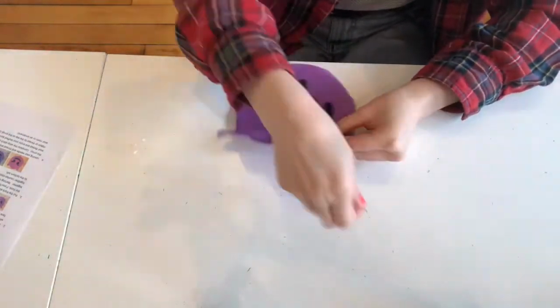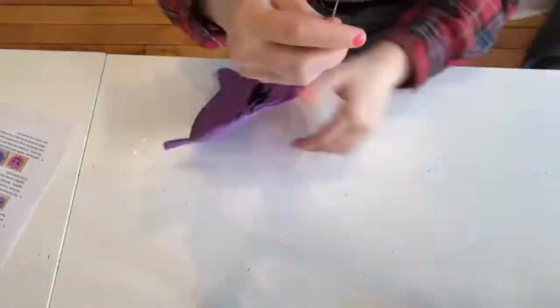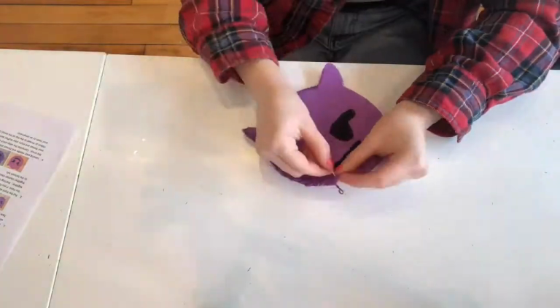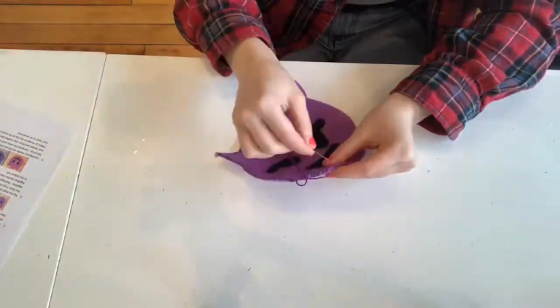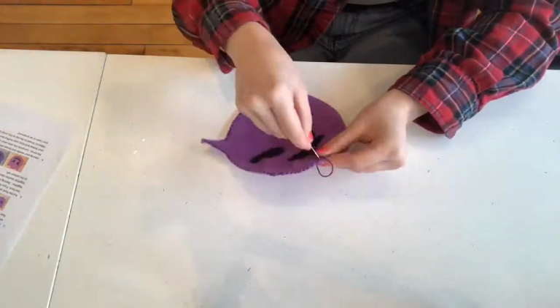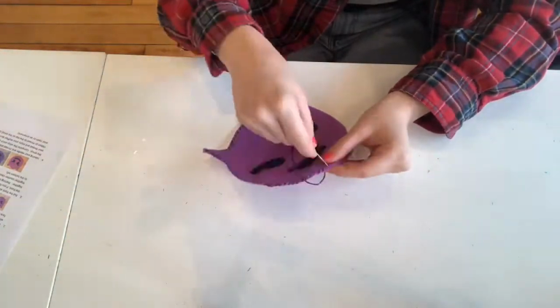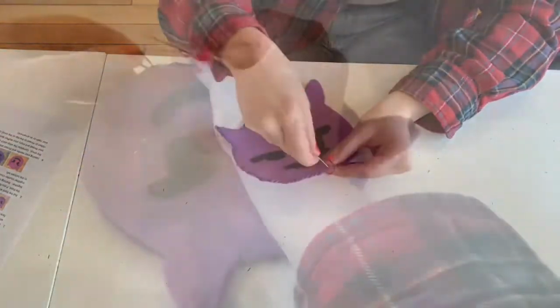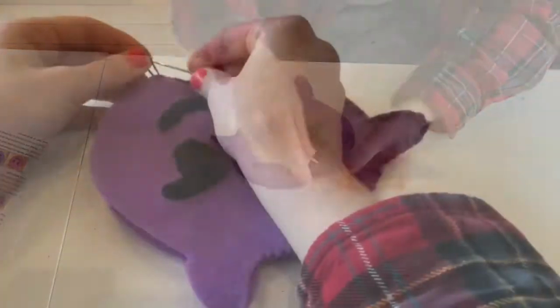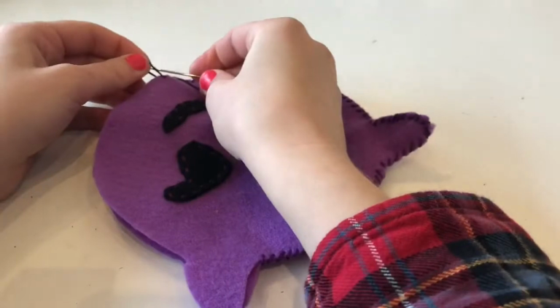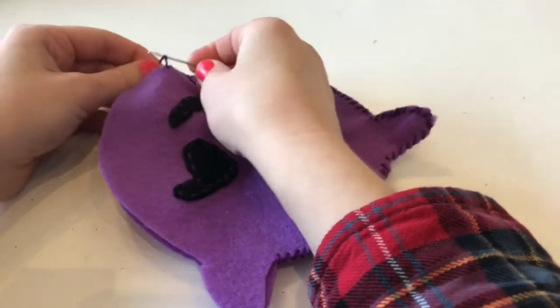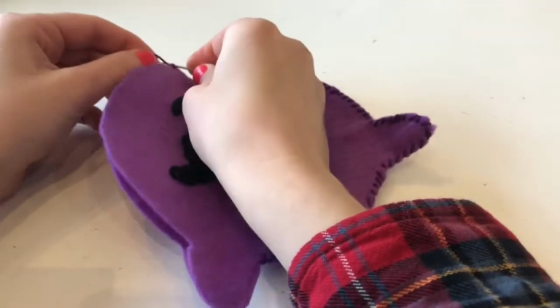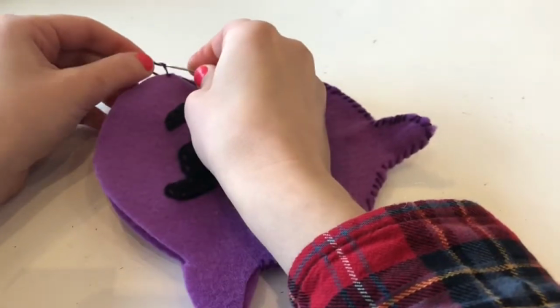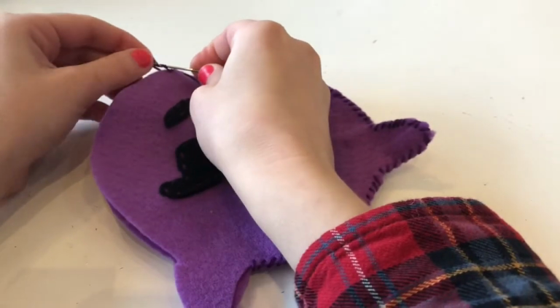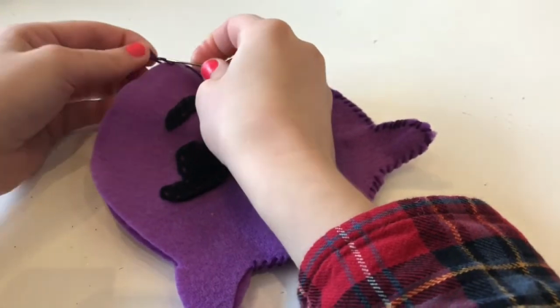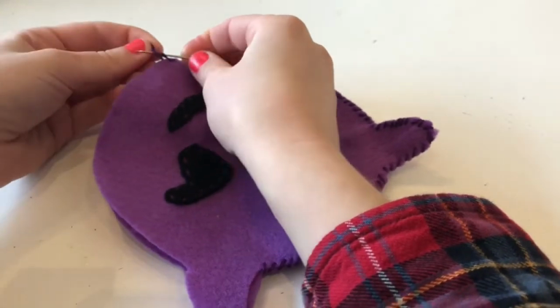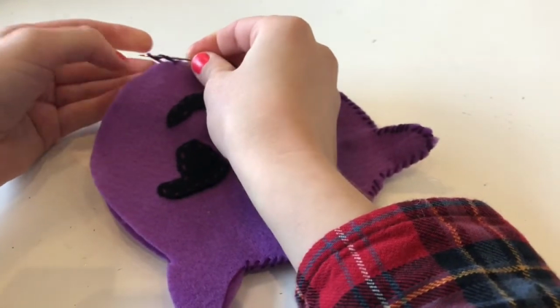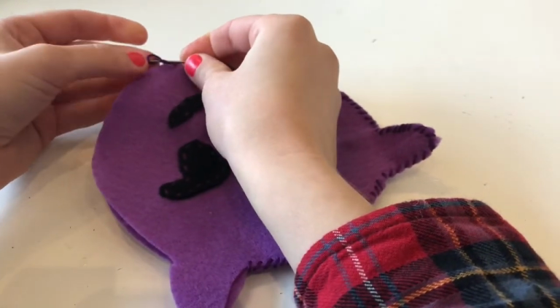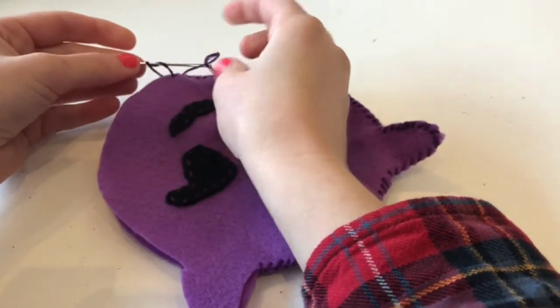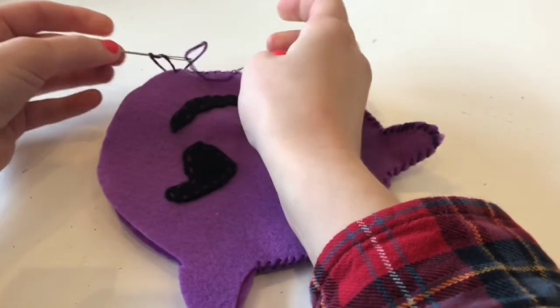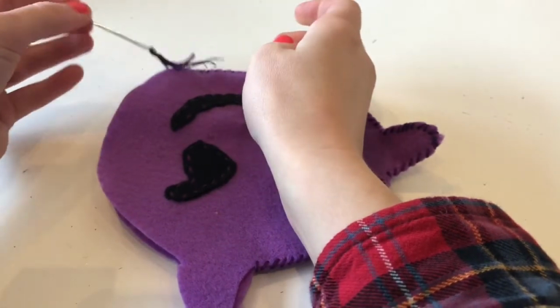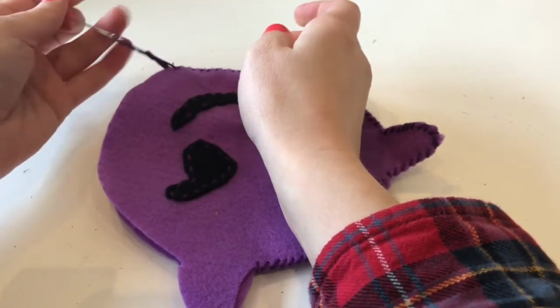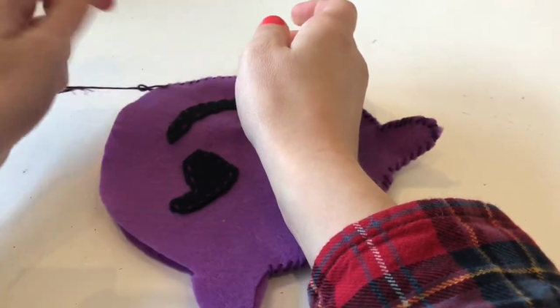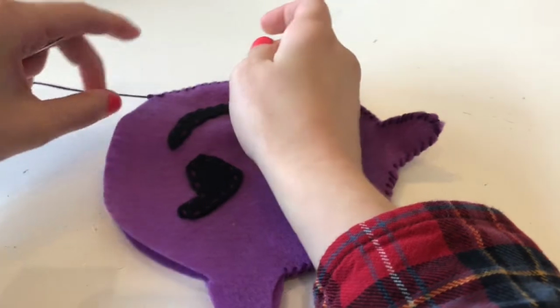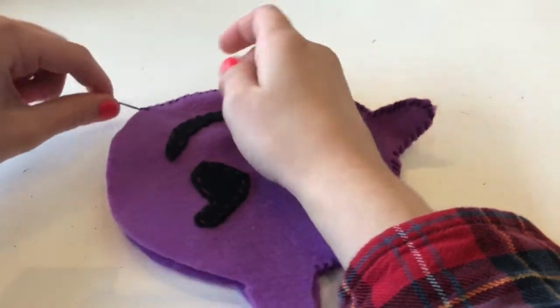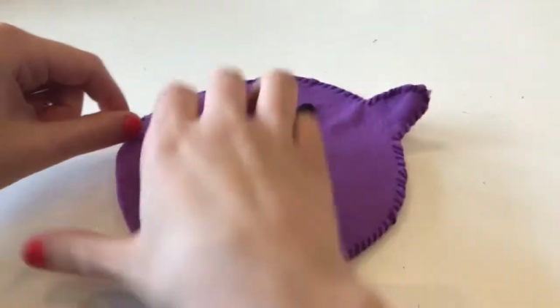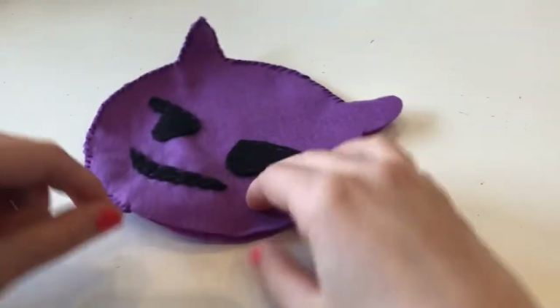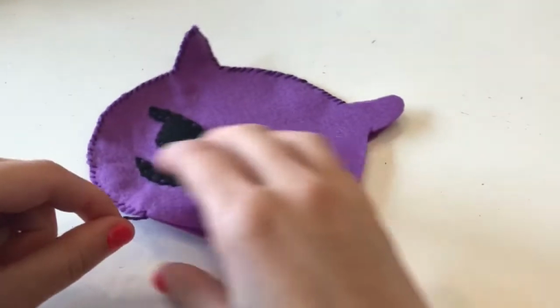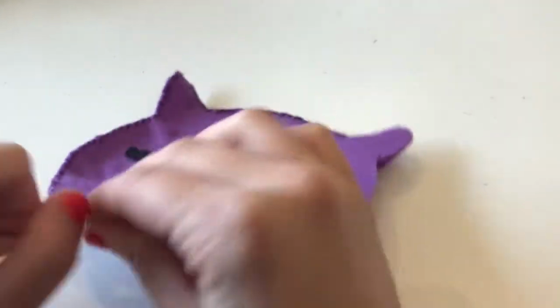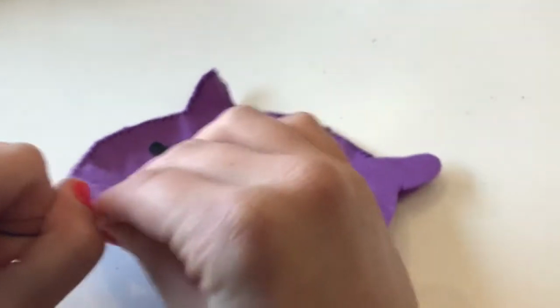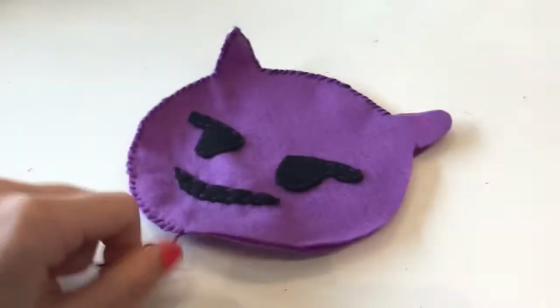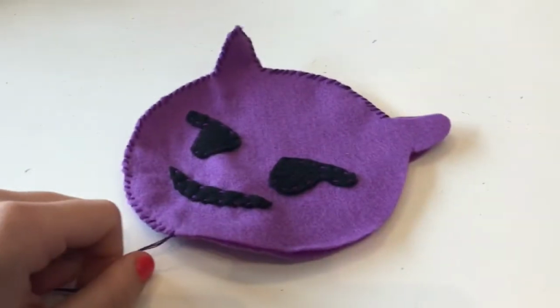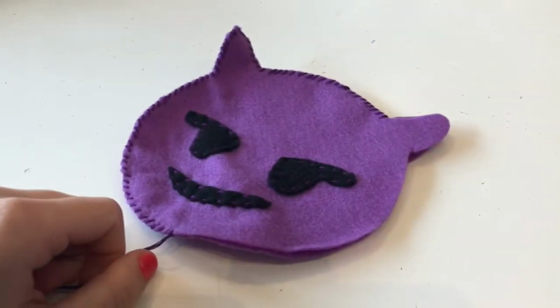When you come to the end of your thread, make another stitch except this time don't pull through all the way. Take that loop, wrap your needle around it, and pull tight. That way you create a knot.